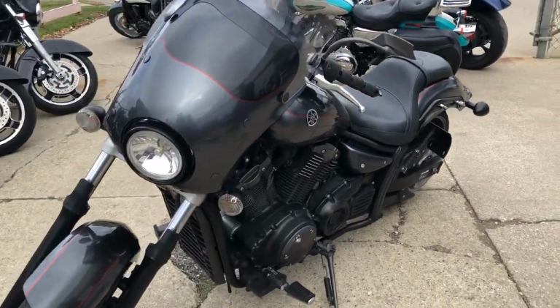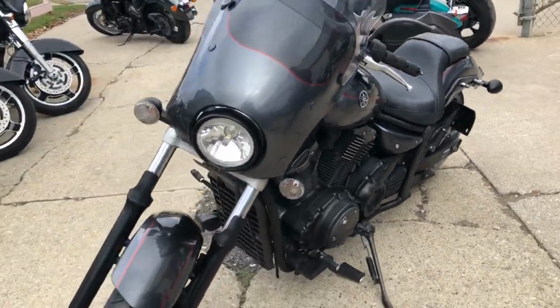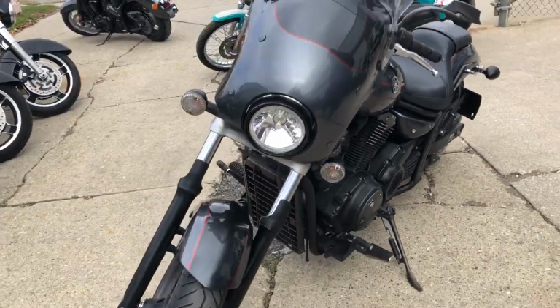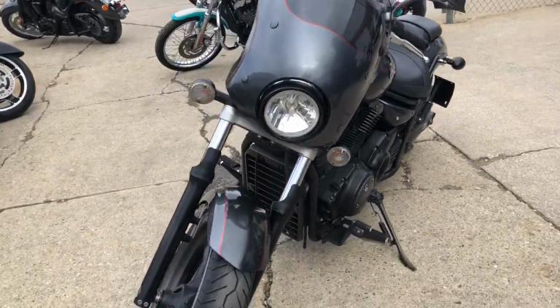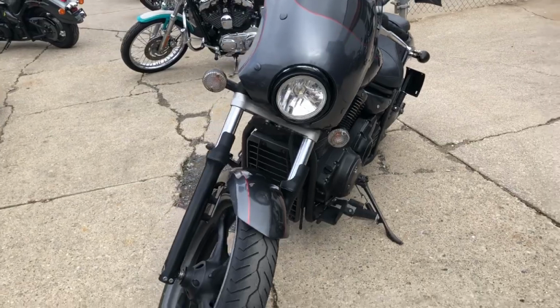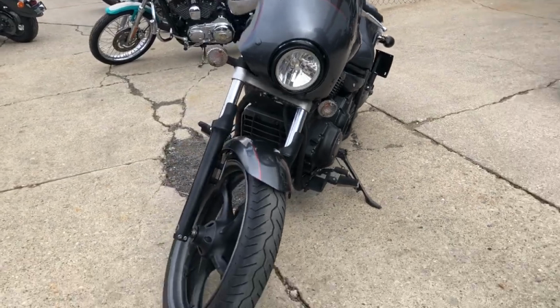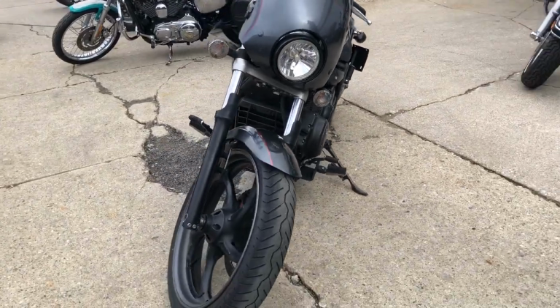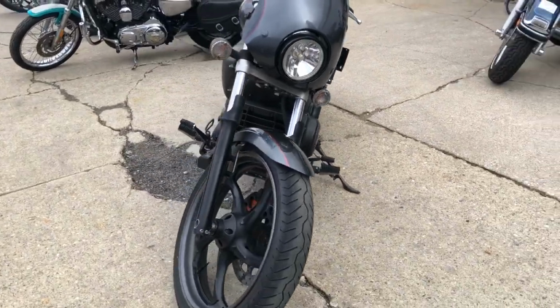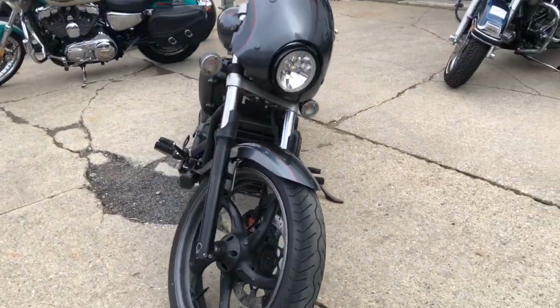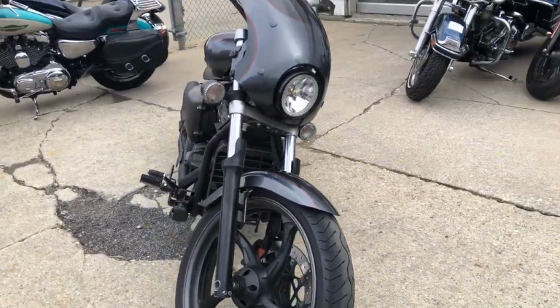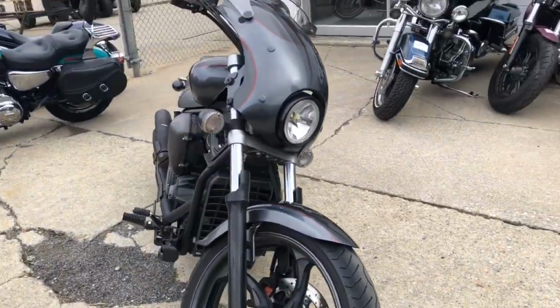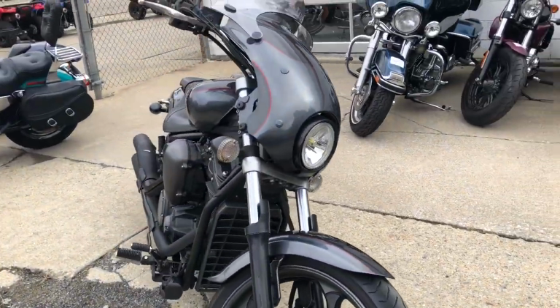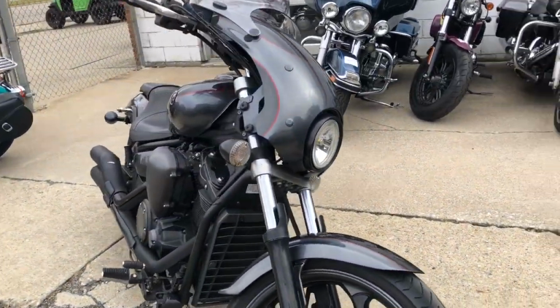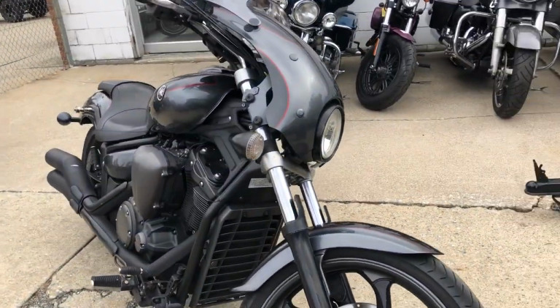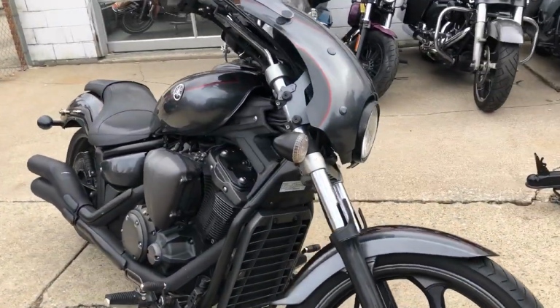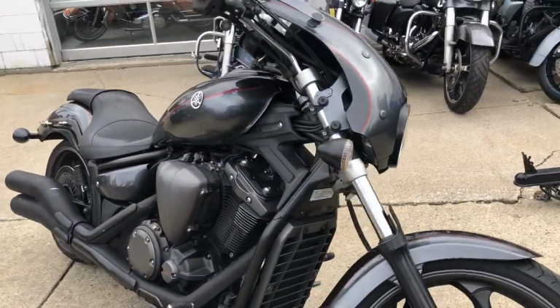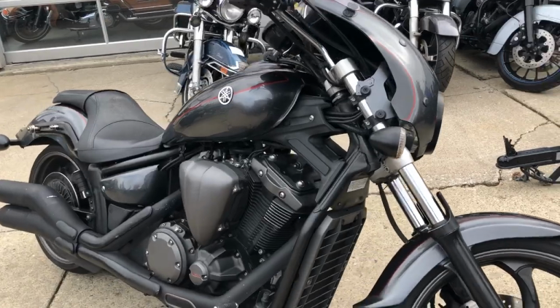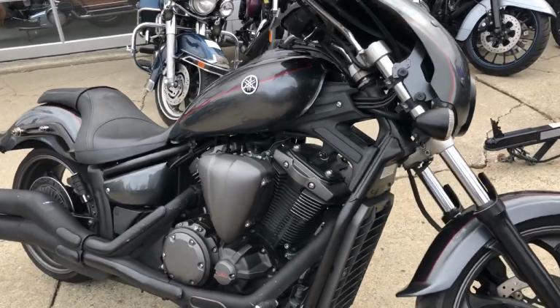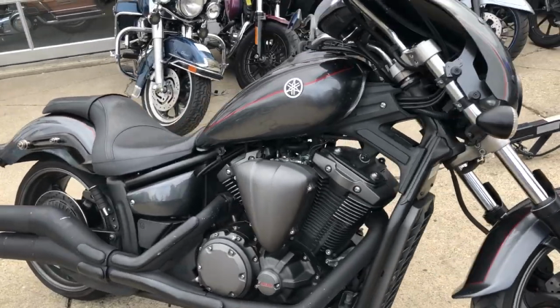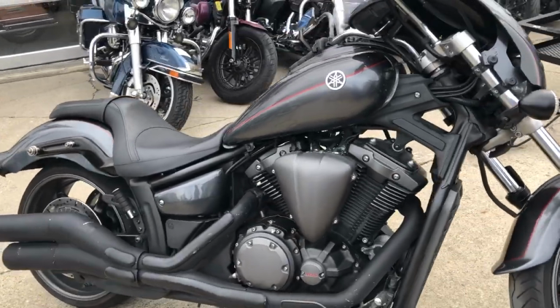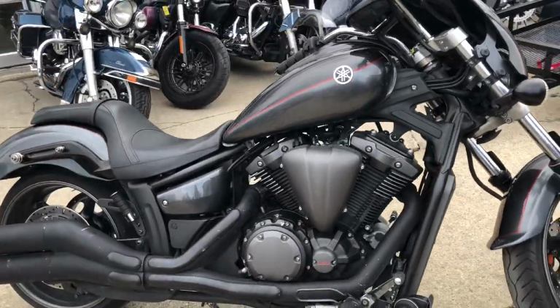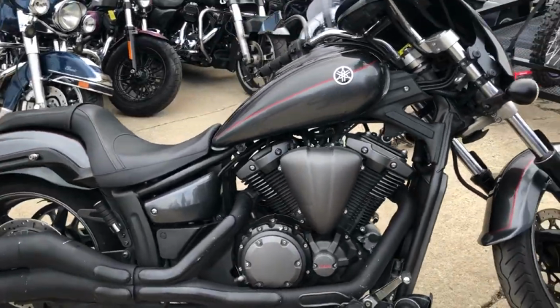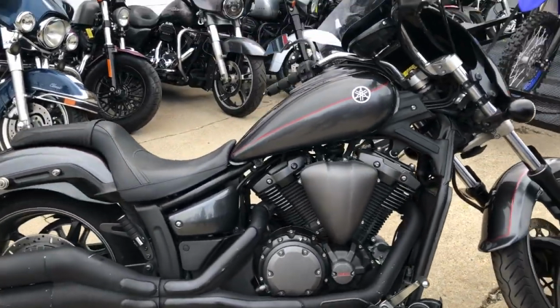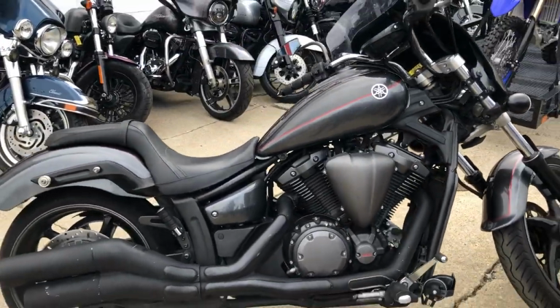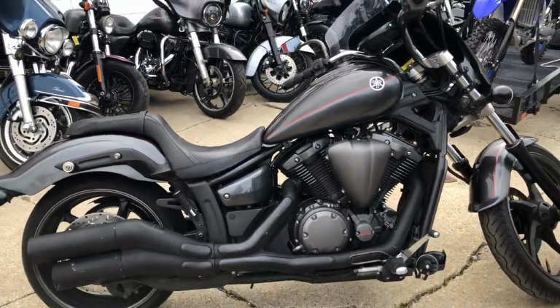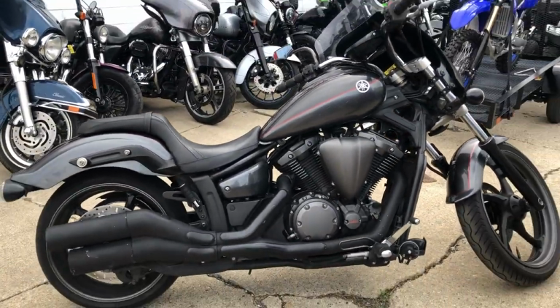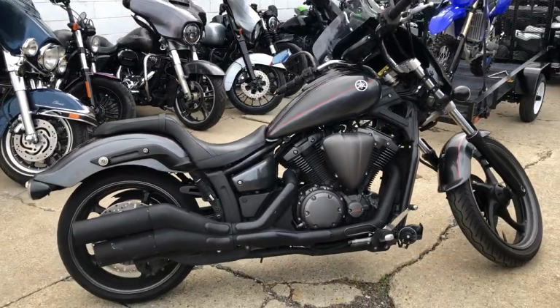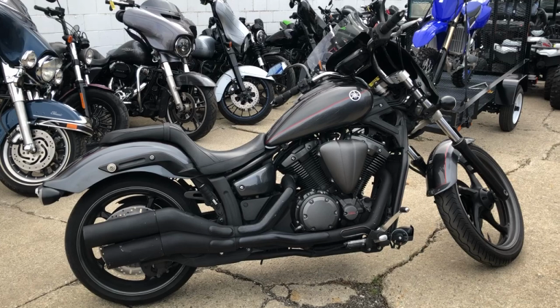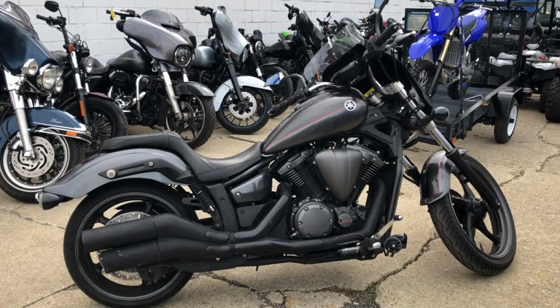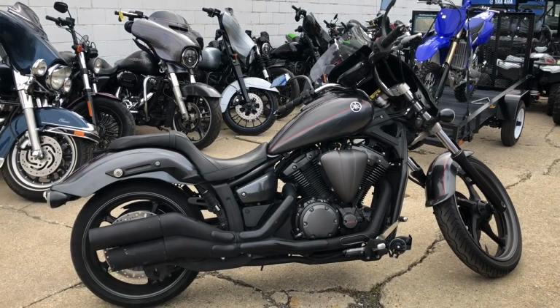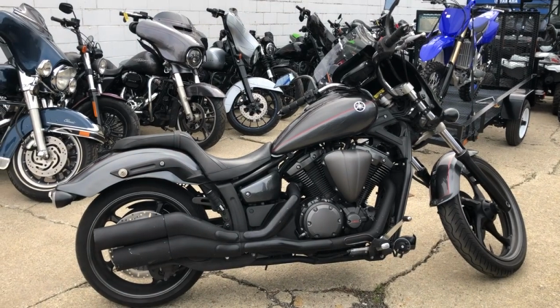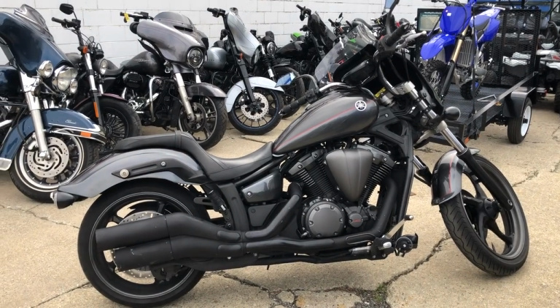Everything works, just serviced at an authorized Yamaha dealership and ready to go. Don't miss it — that's a 2011 Yamaha Striker, only $4,999. Give us a call, we'll get it done: 810-648-9500.